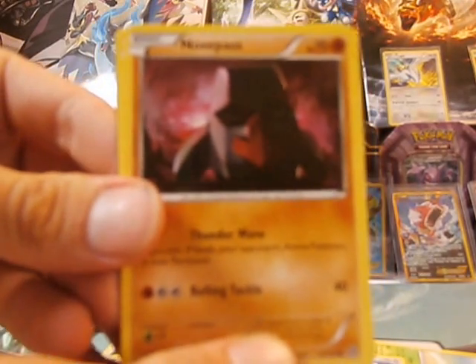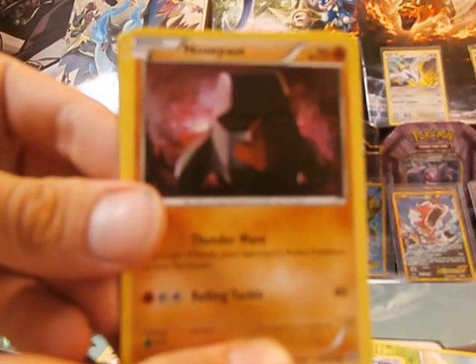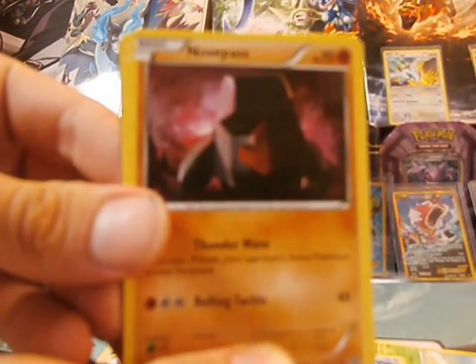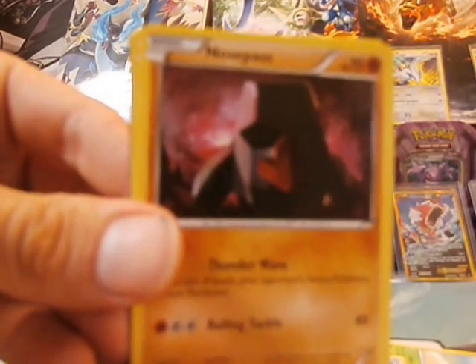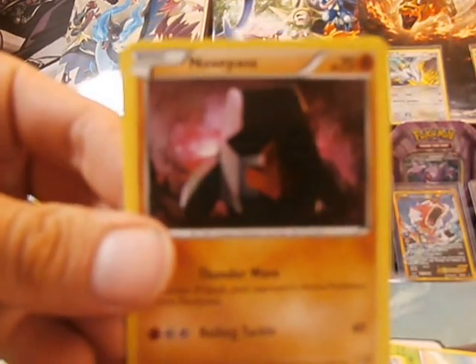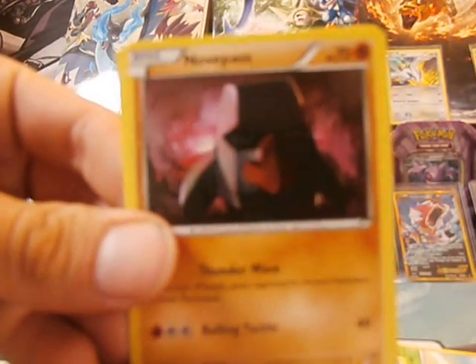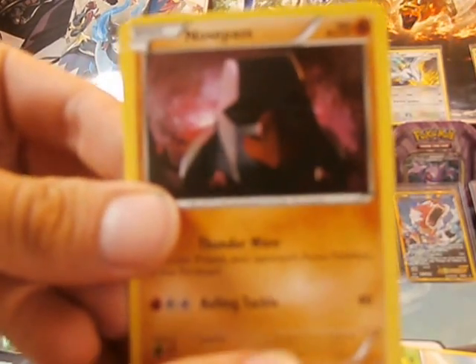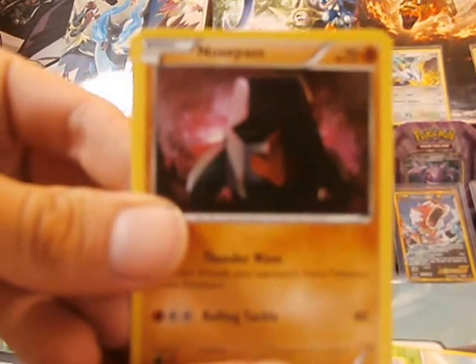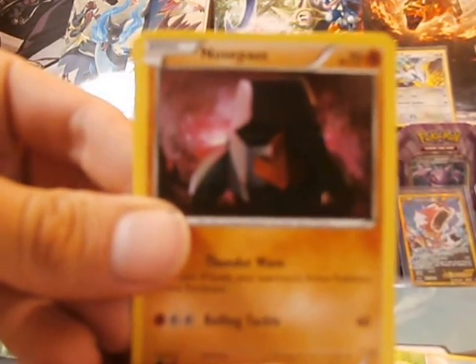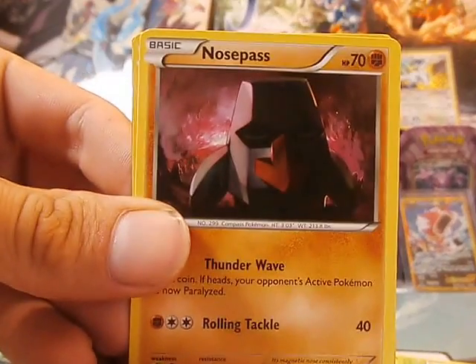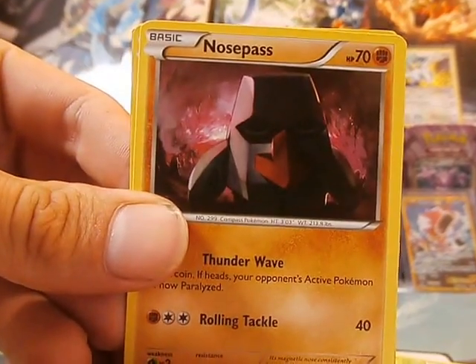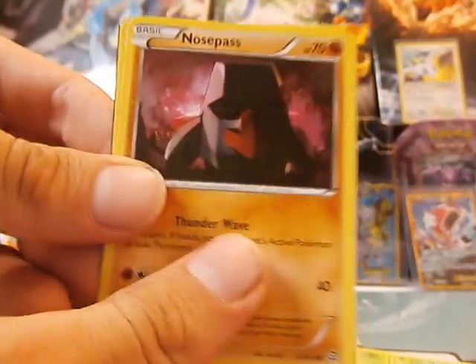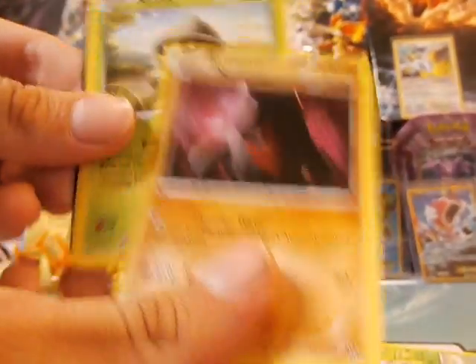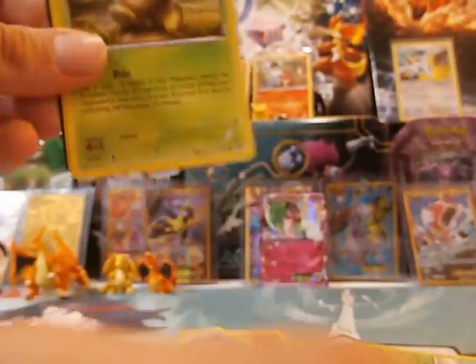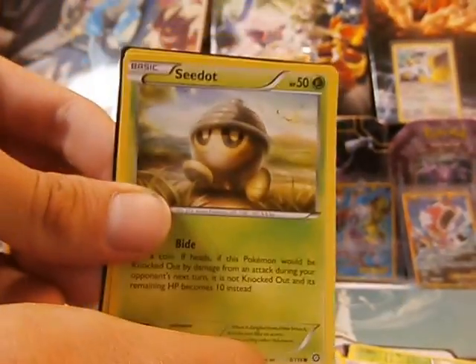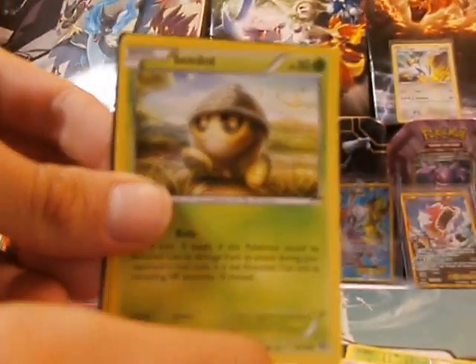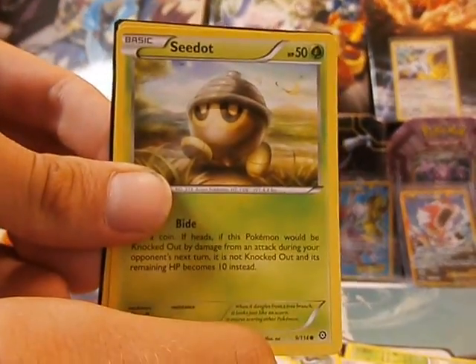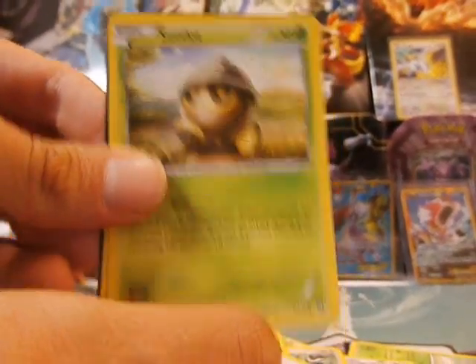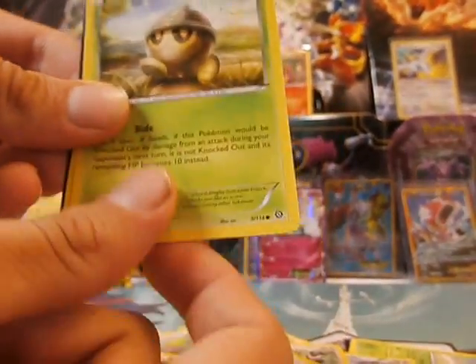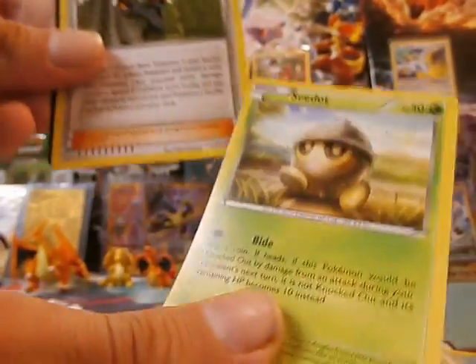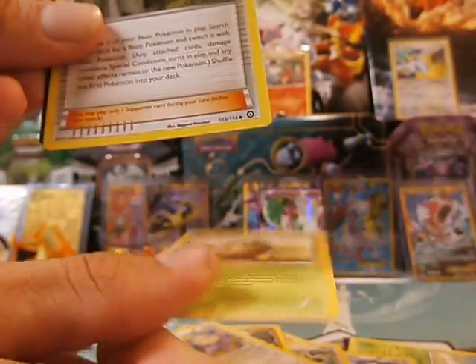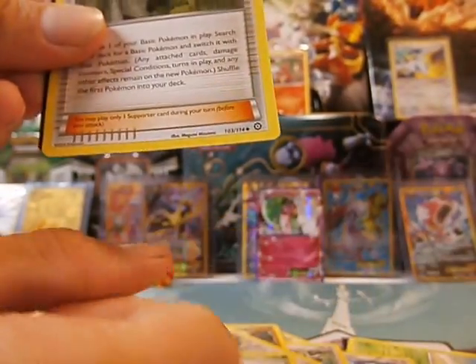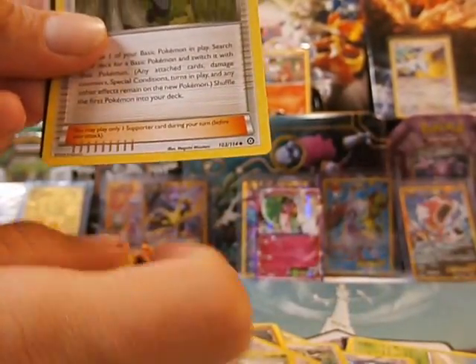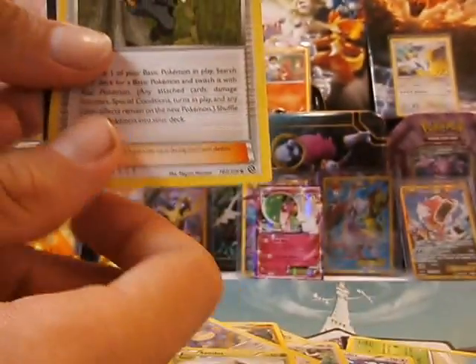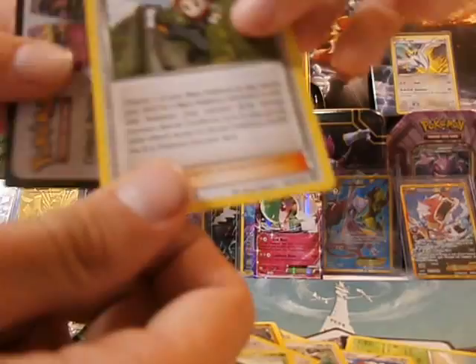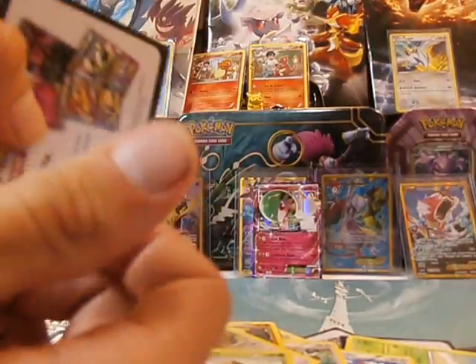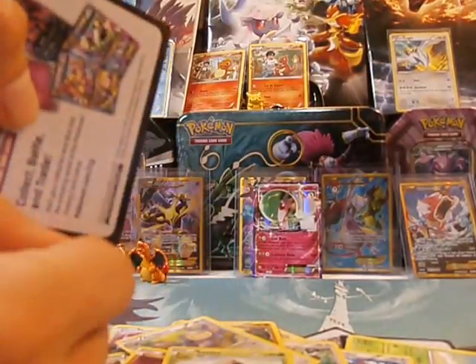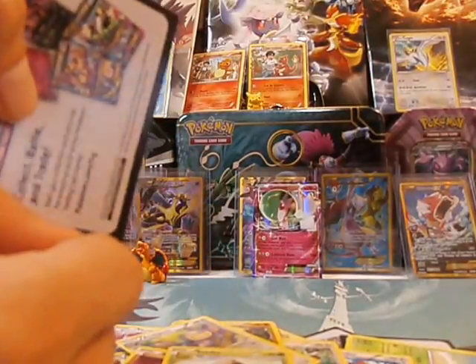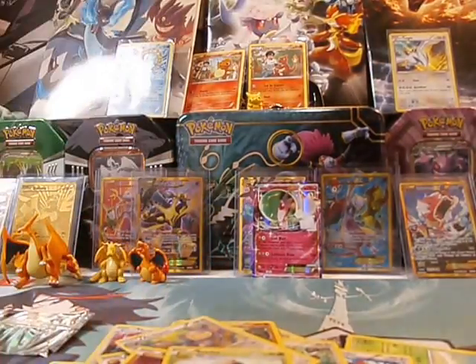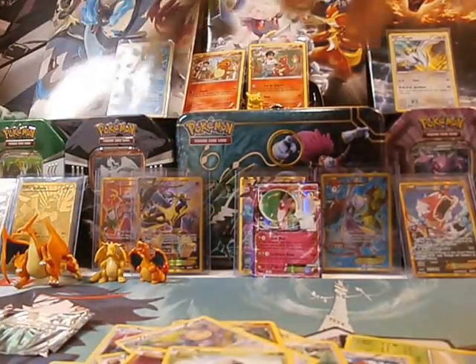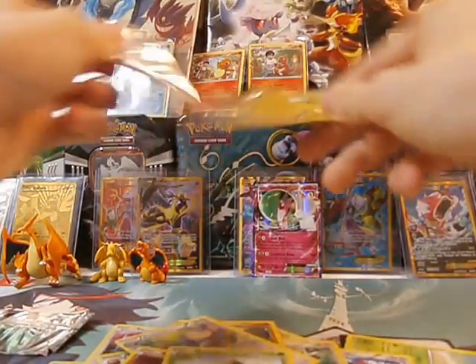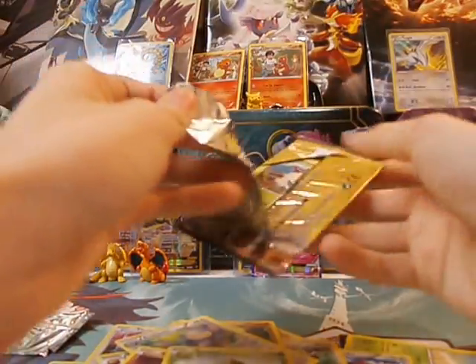We got ourselves a Nosepass. Come on, focus, camera. There we go. Nosepass. C-dot. And the Ninja Boy, of course. Take it, take it — Ninja Boy, bro.